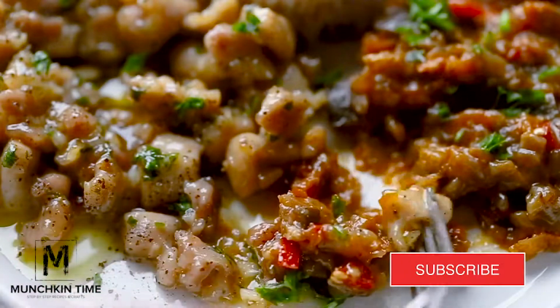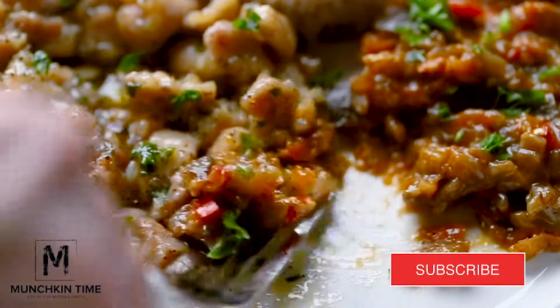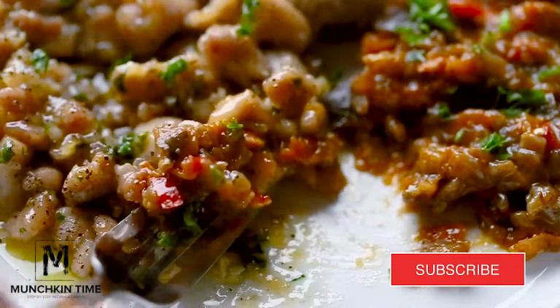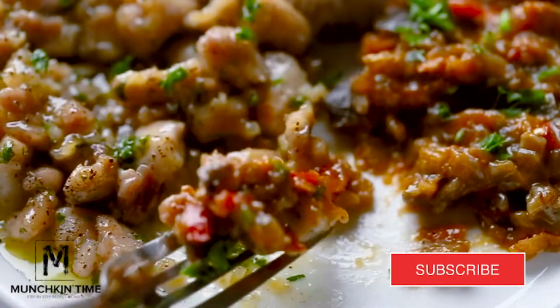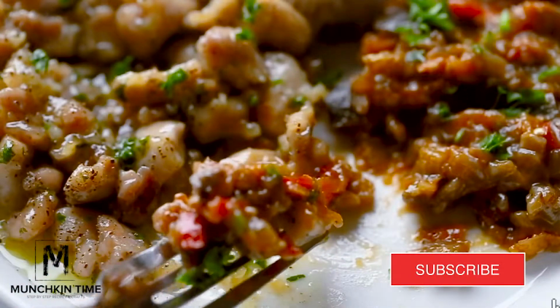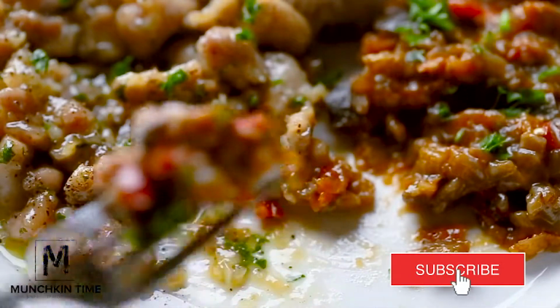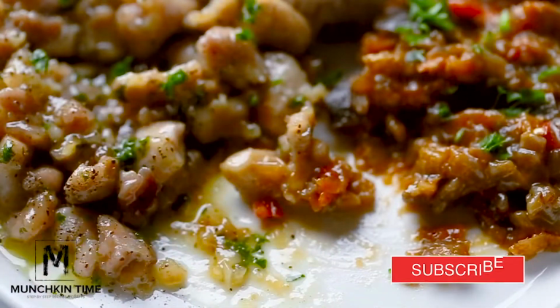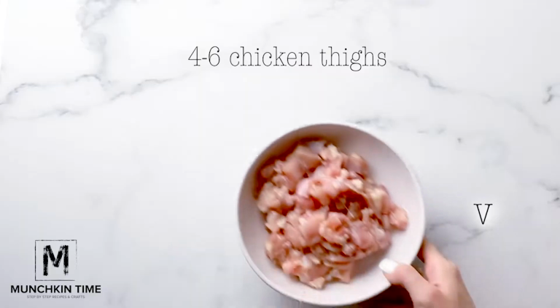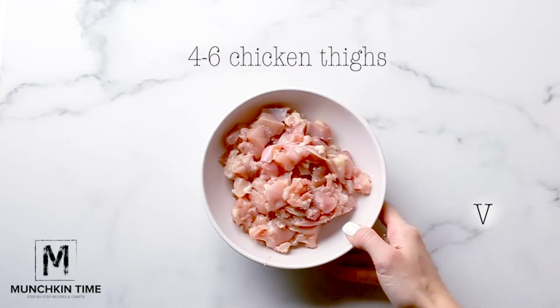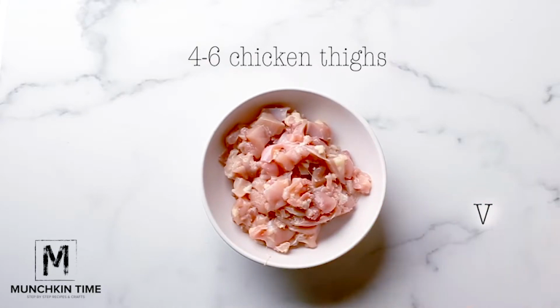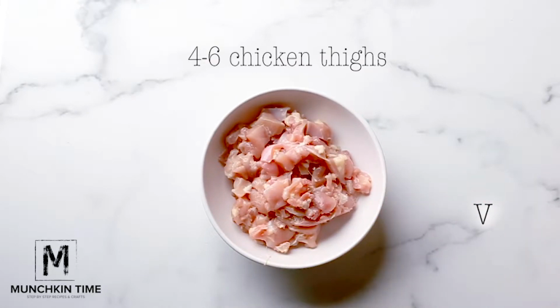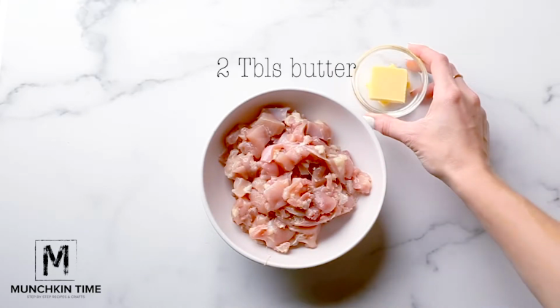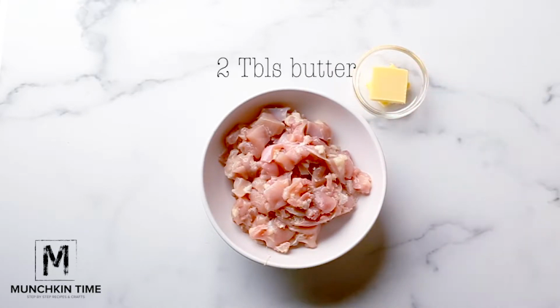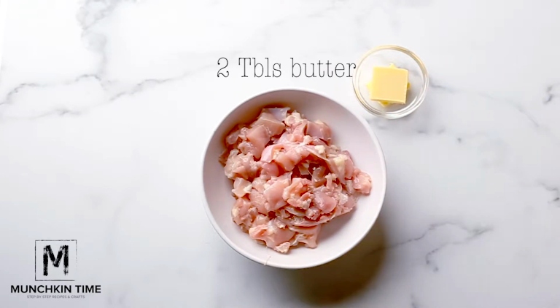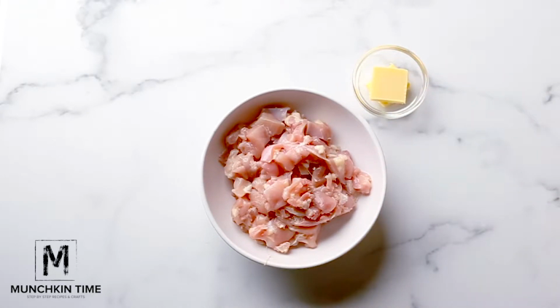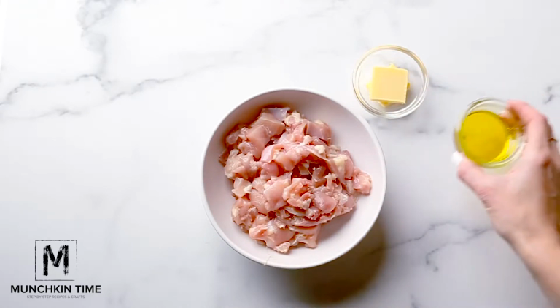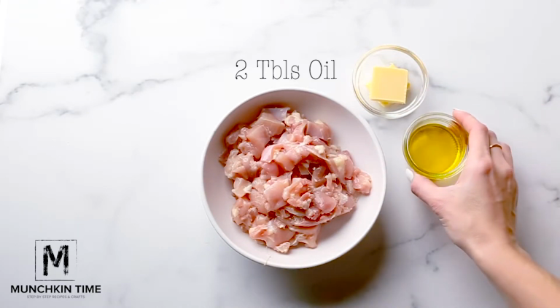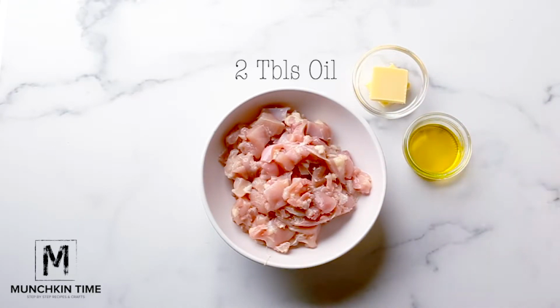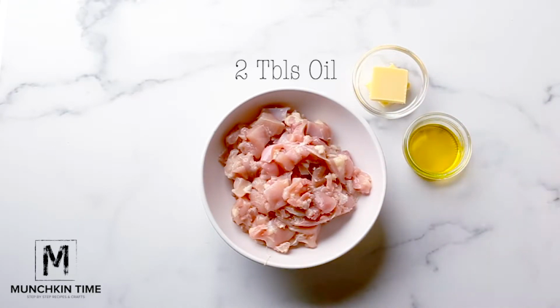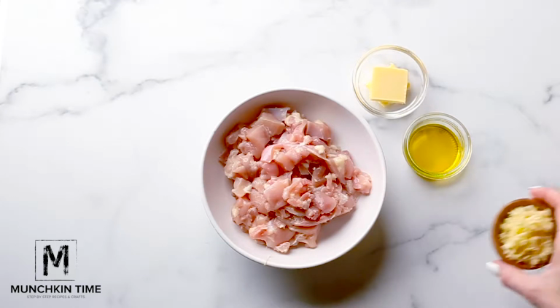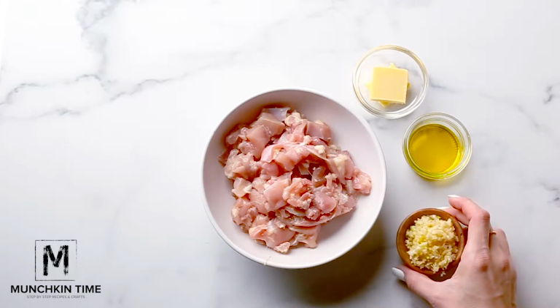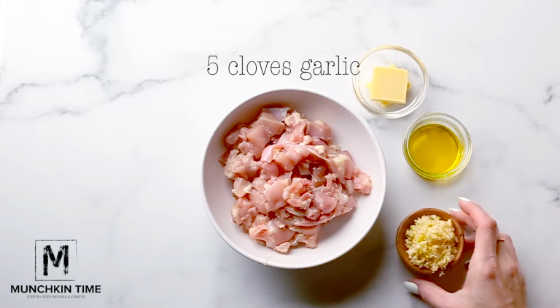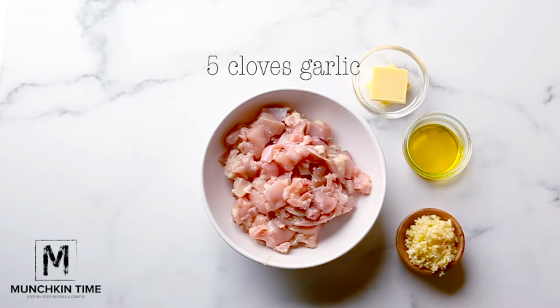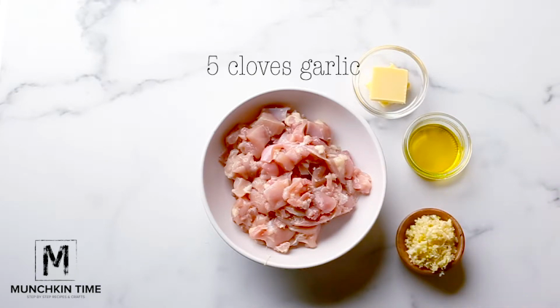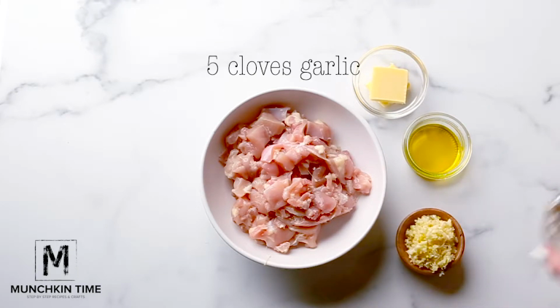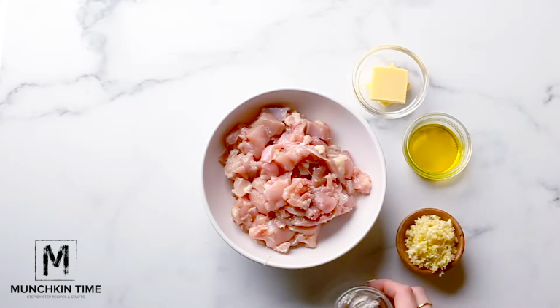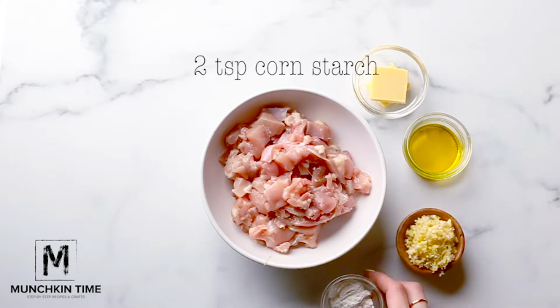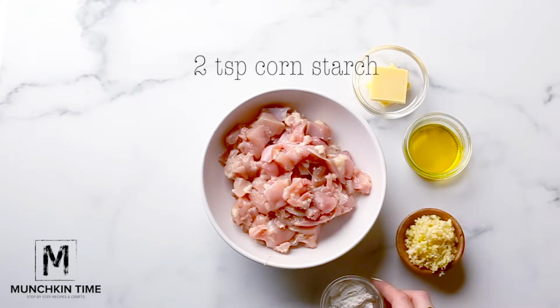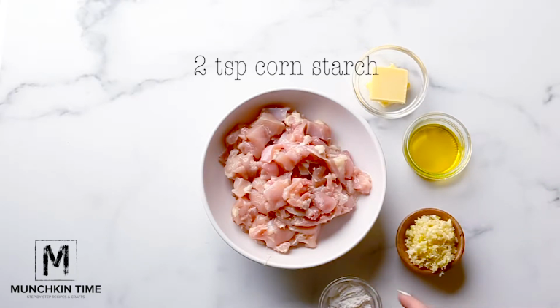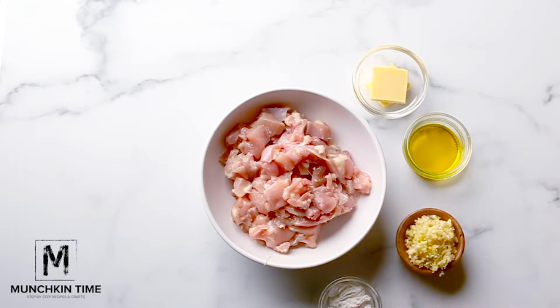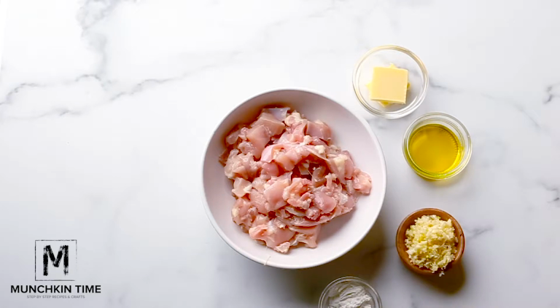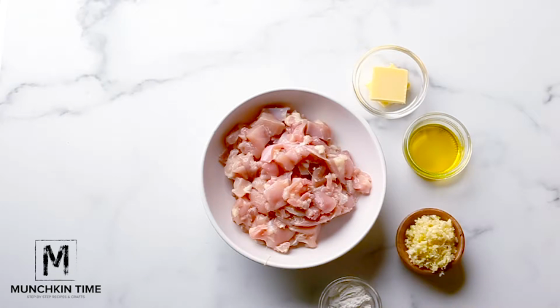For this recipe you'll need about 4 chicken thighs cut in tiny pieces, 2 tablespoons of butter, 2 tablespoons of oil, 5 garlic cloves, and 2 teaspoons of cornstarch.